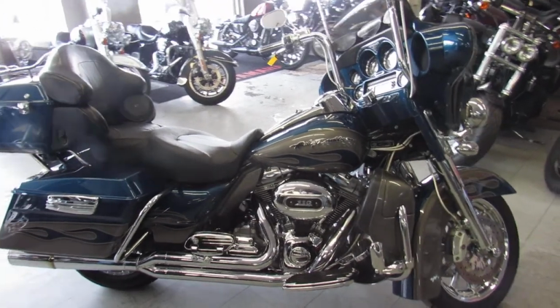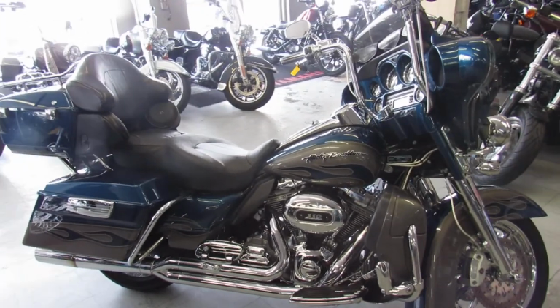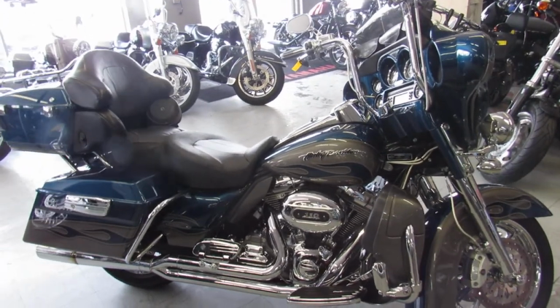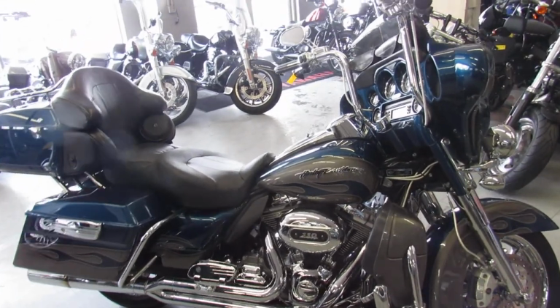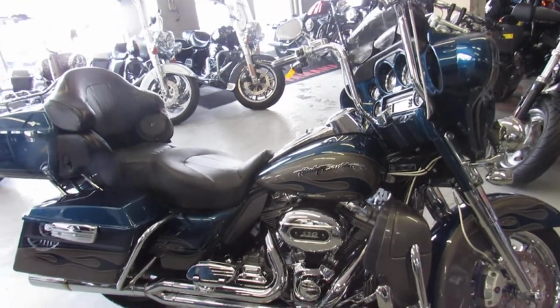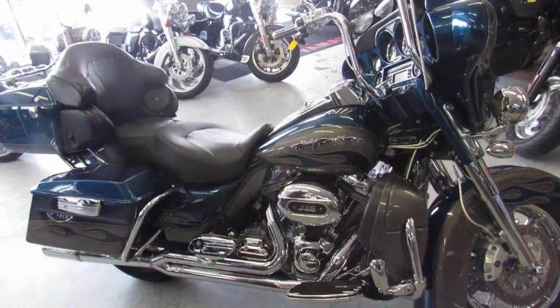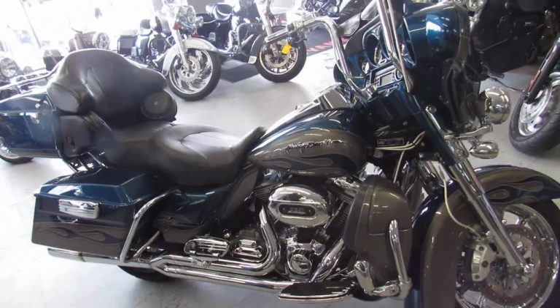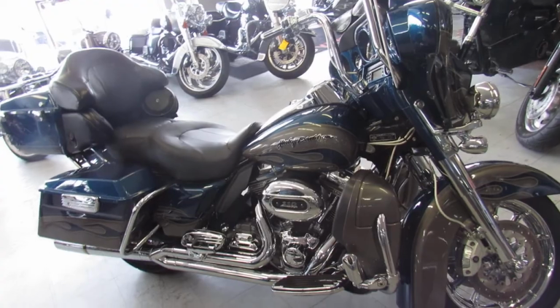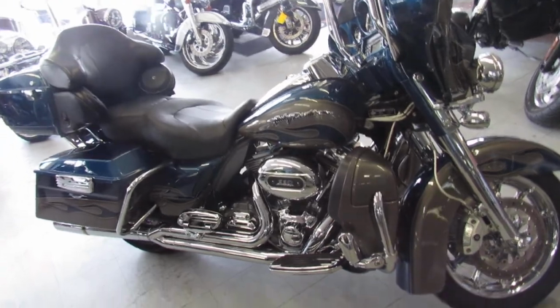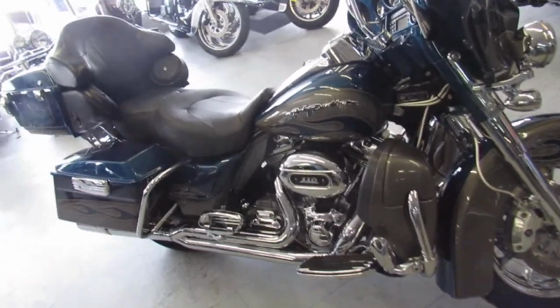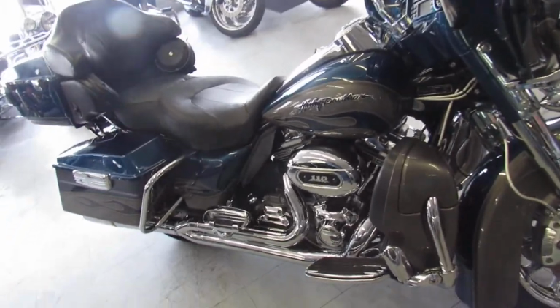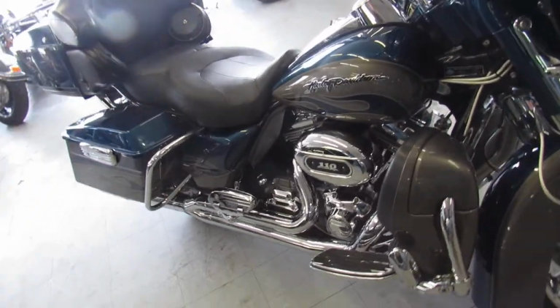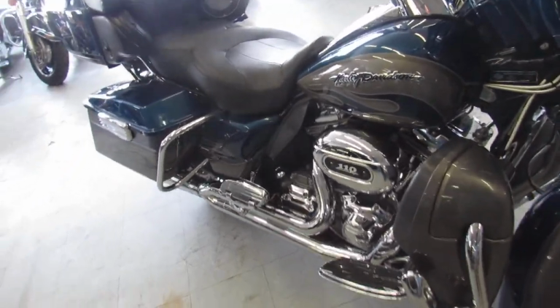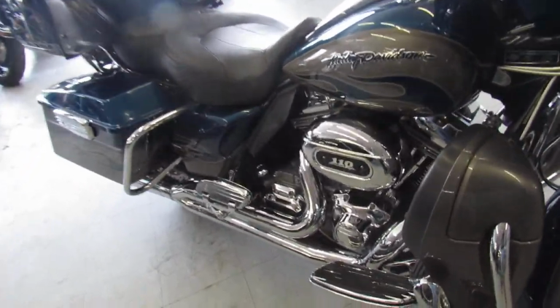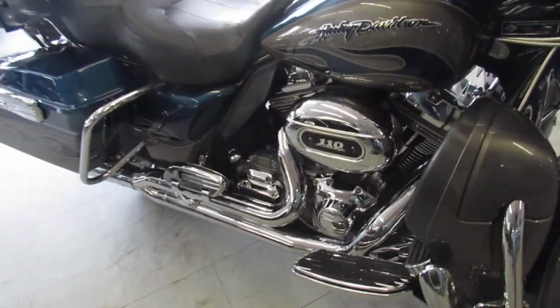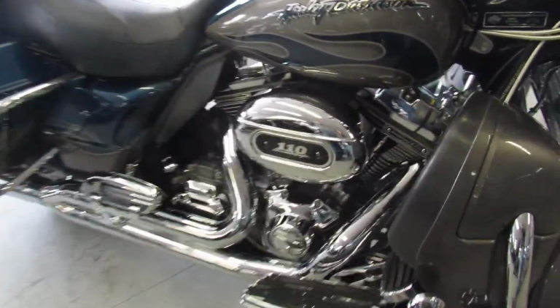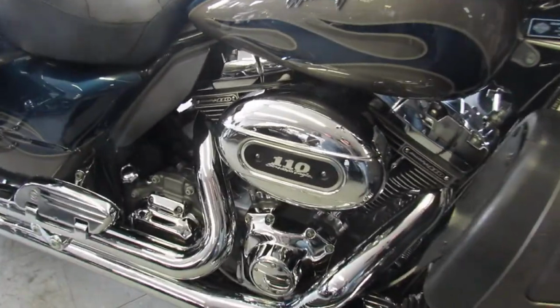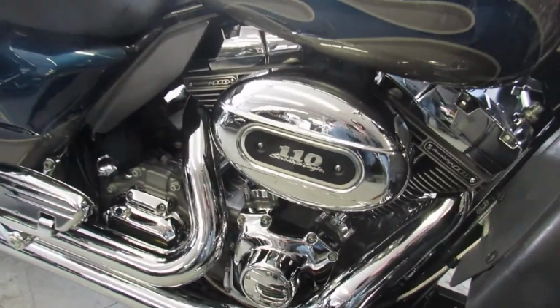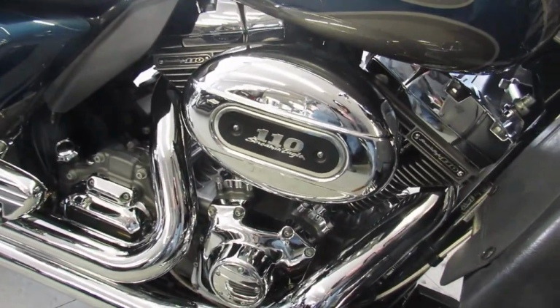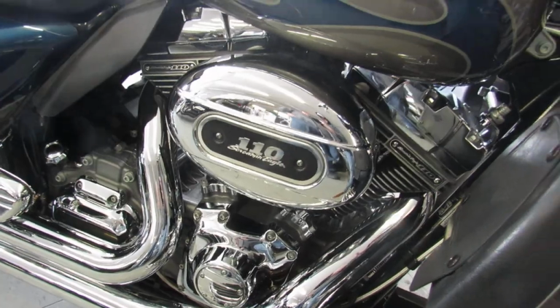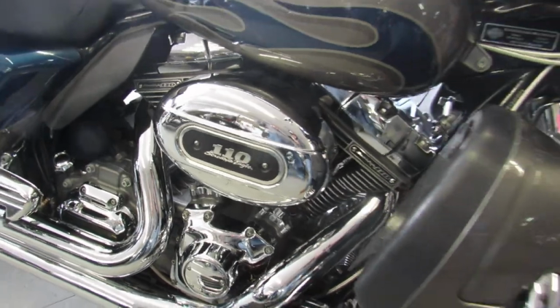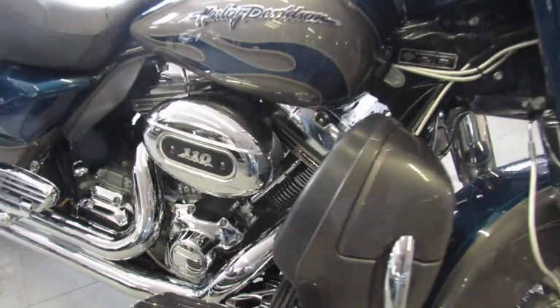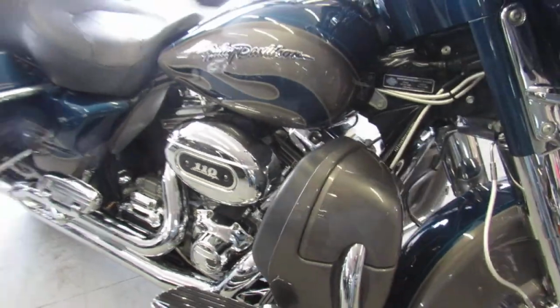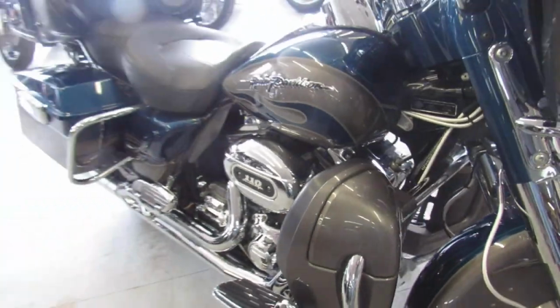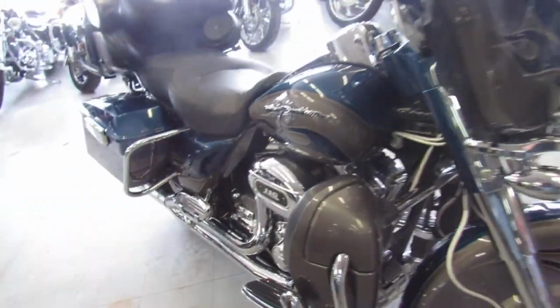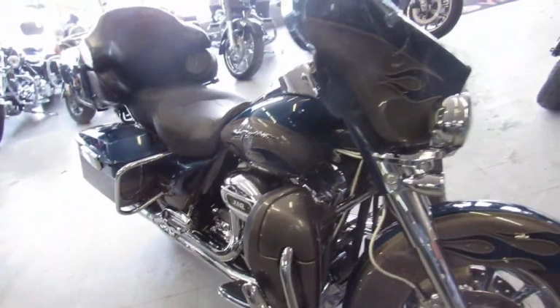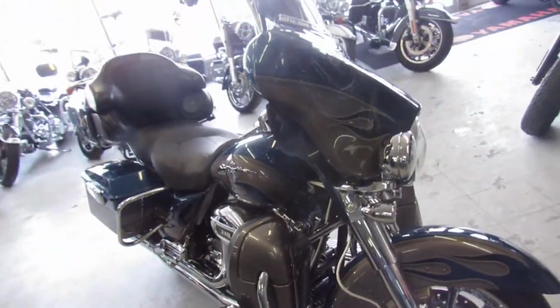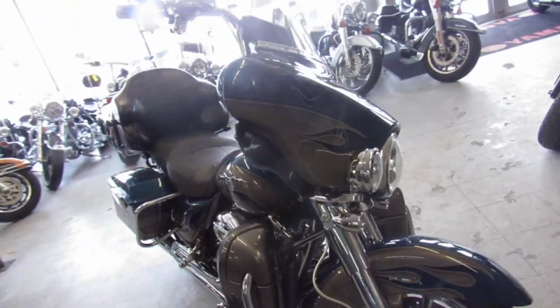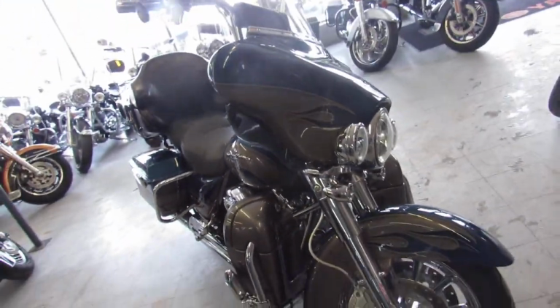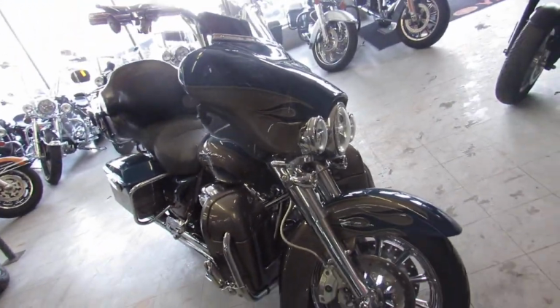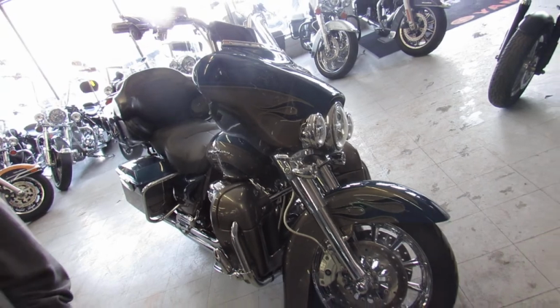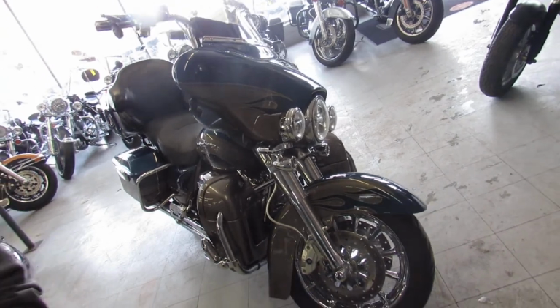Hey guys, it's ApprovalPowerSports.com here. We've got over 350 used Harleys in our showroom for sale. We got probably about a hundred of these Ultra Classics. This one here is a real special one guys — it's a used 2010 Ultra Classic CVO for sale.